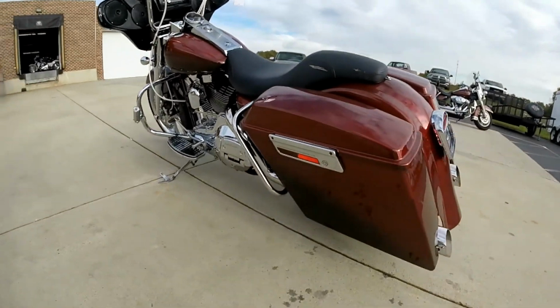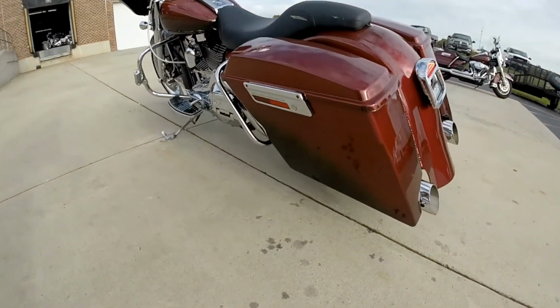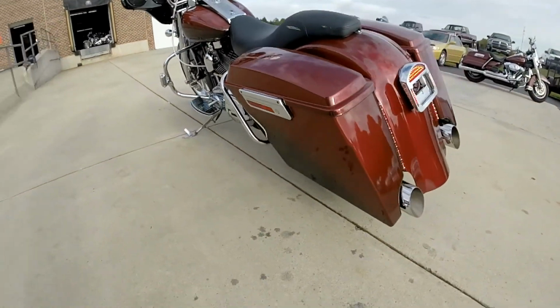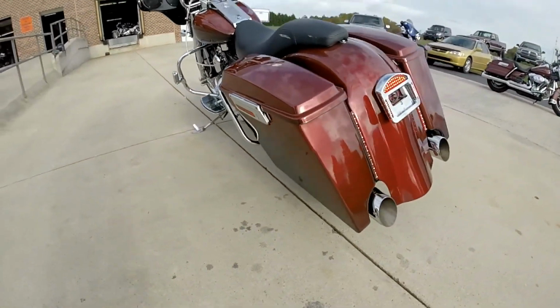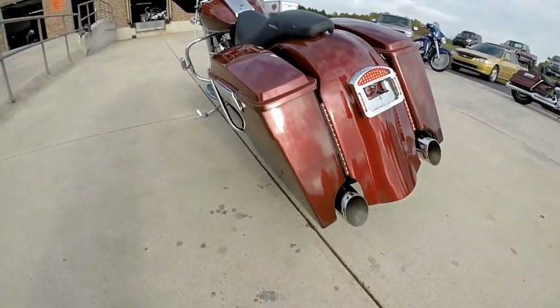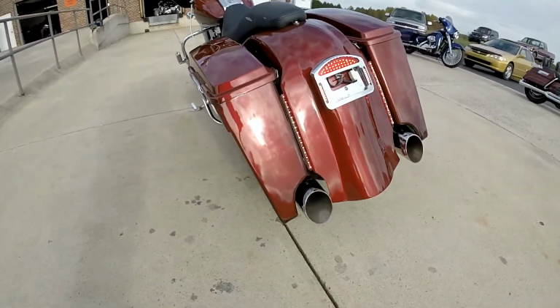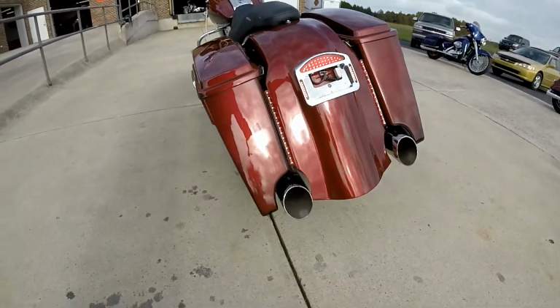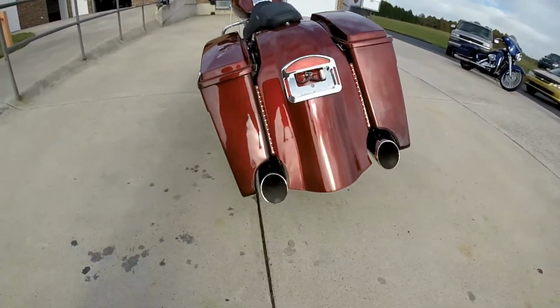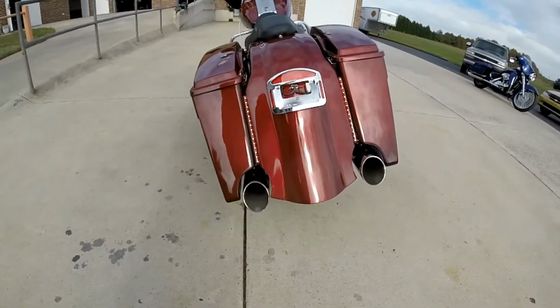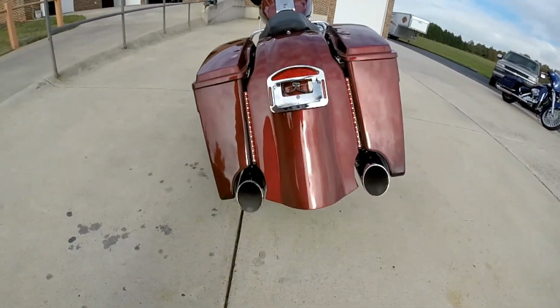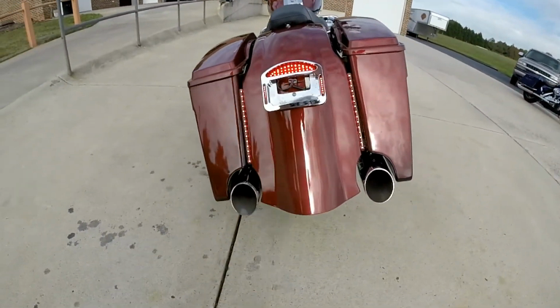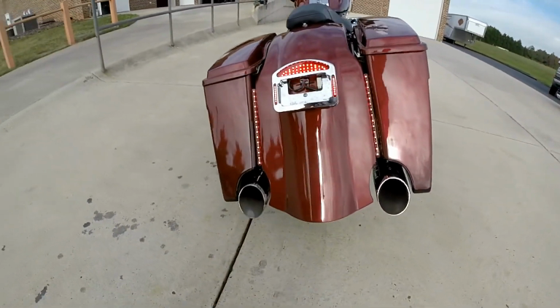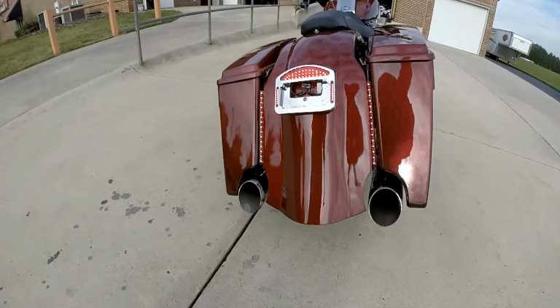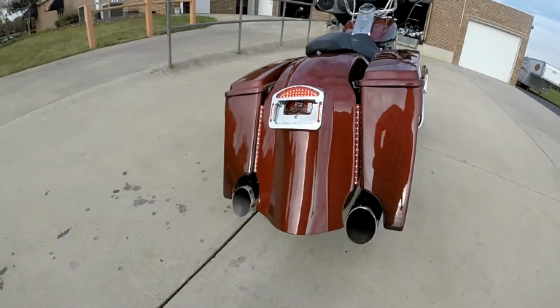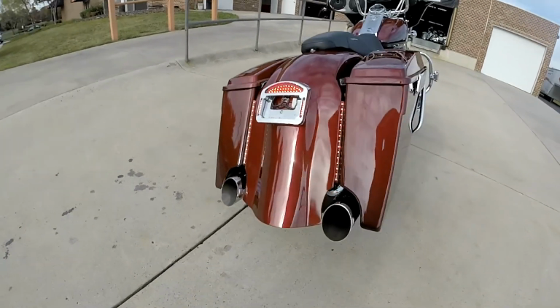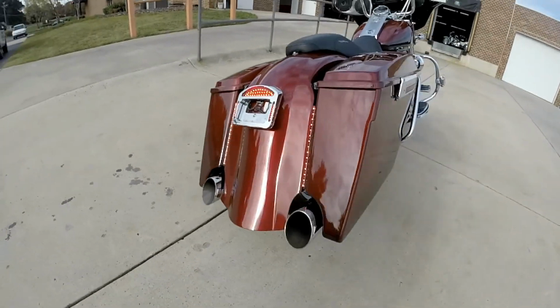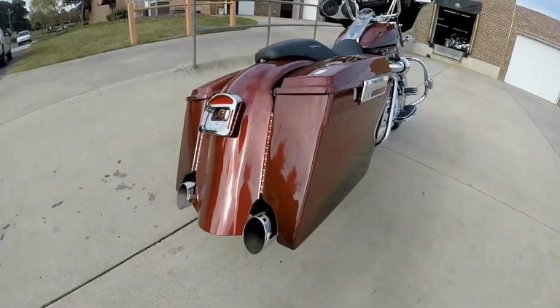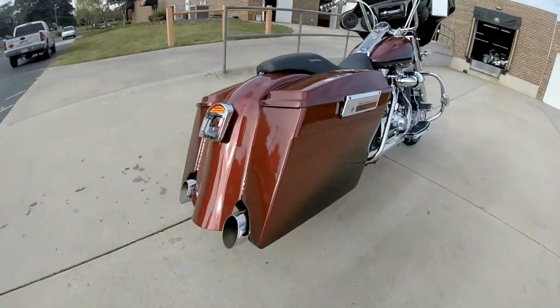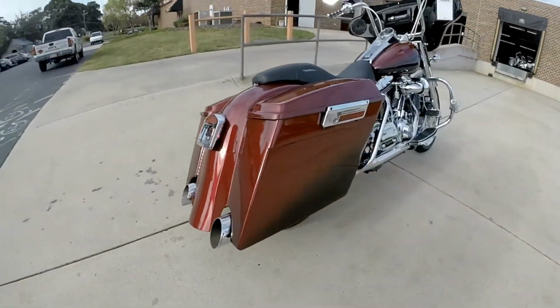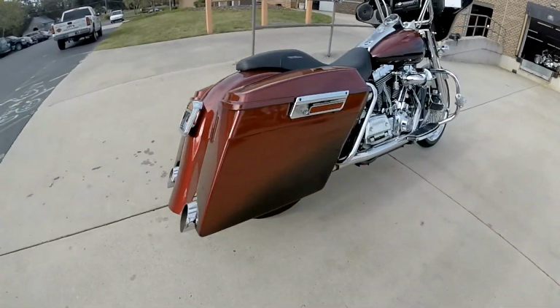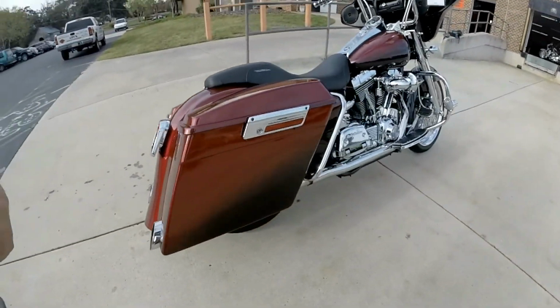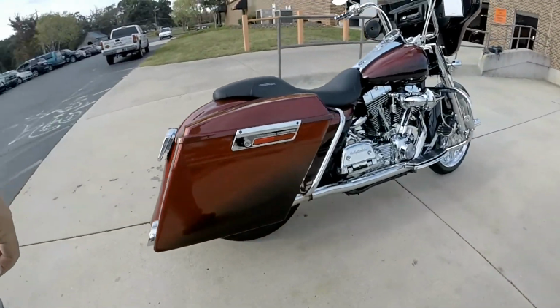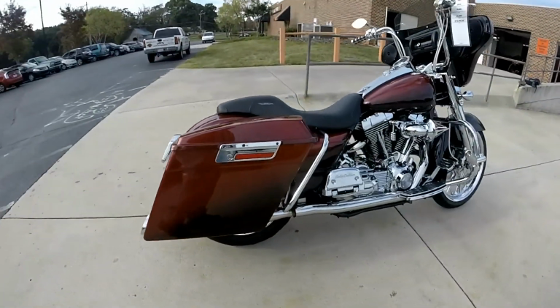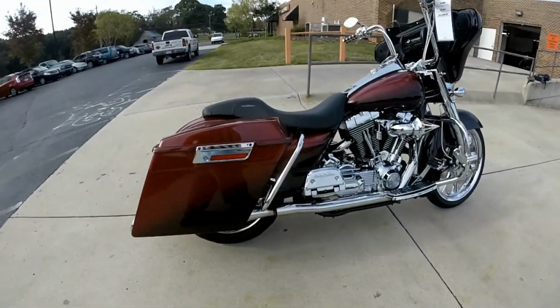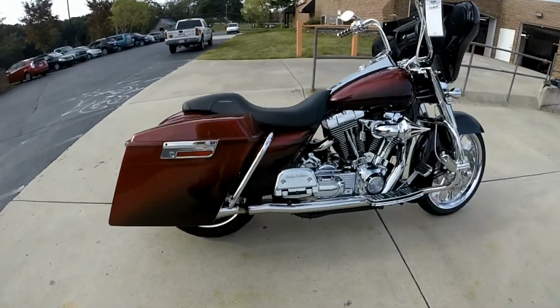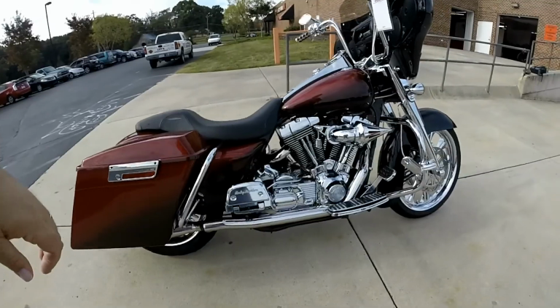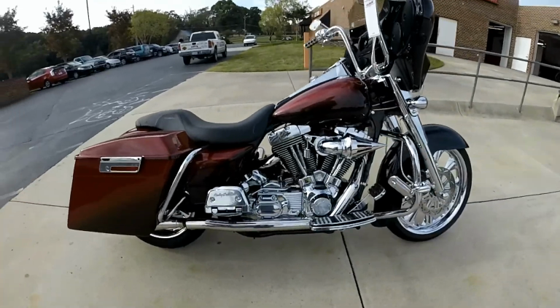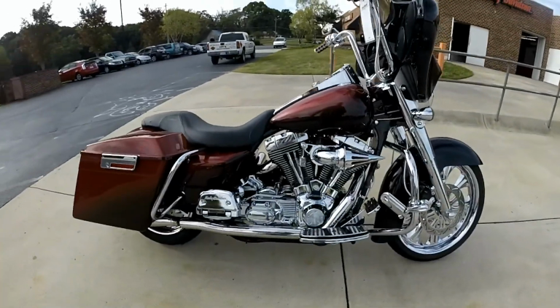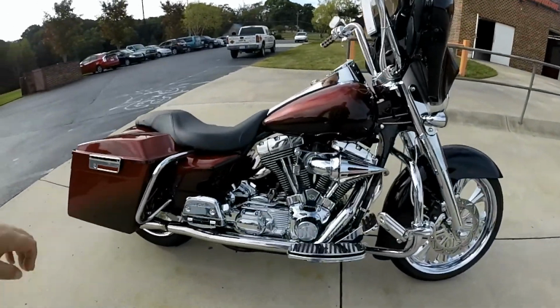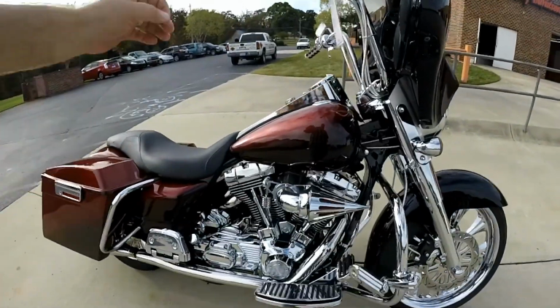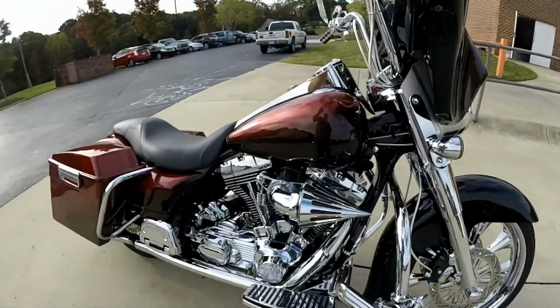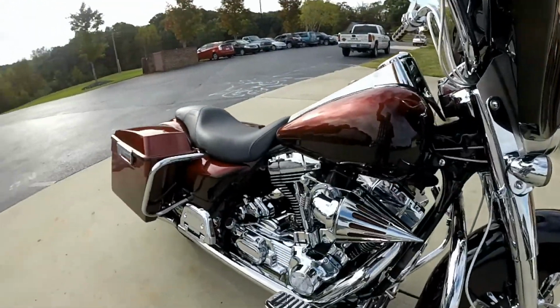Check out the widened back end. Tail piece that goes all the way to the ground. Got the LED lights there in the back. Cool motorcycle.